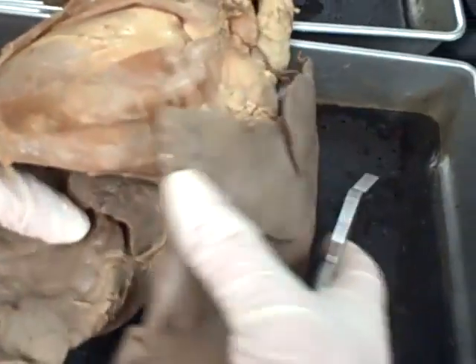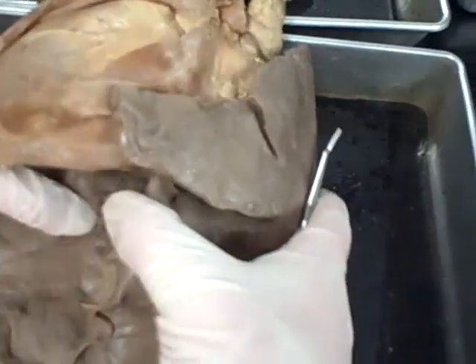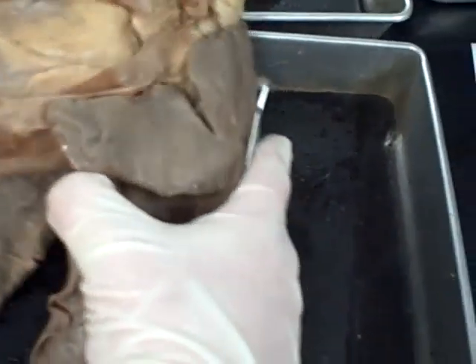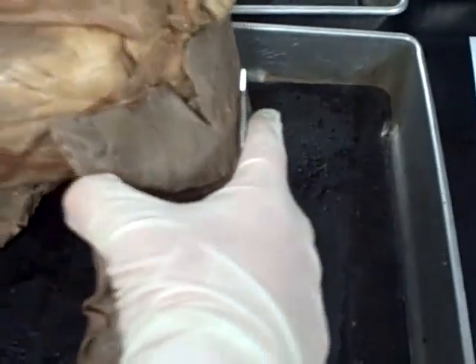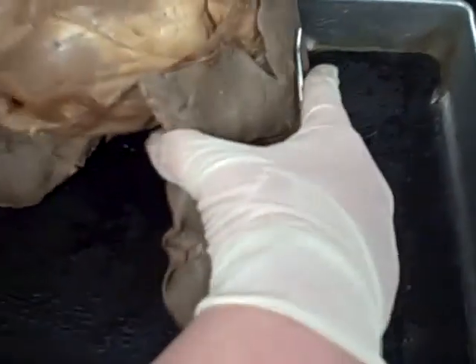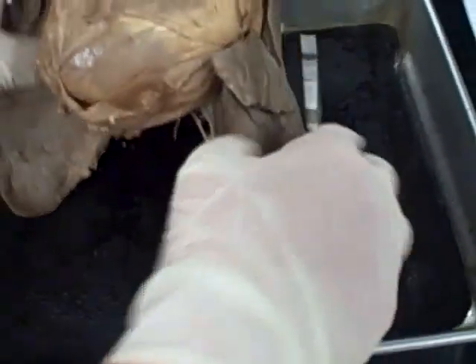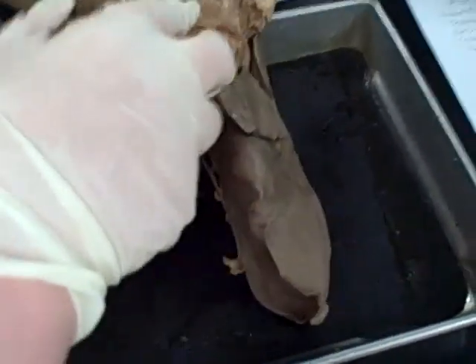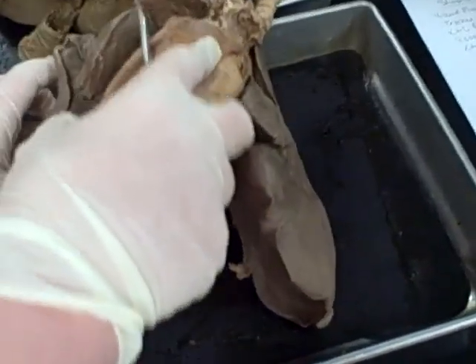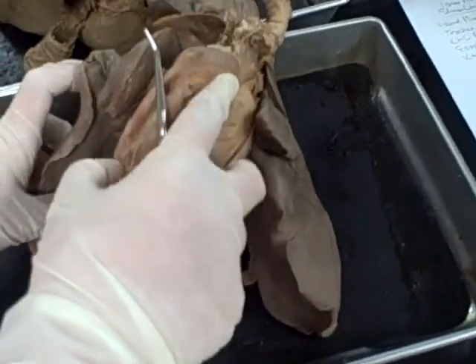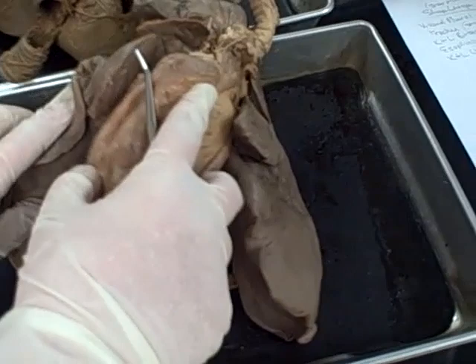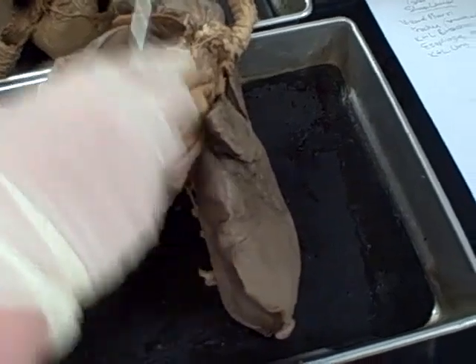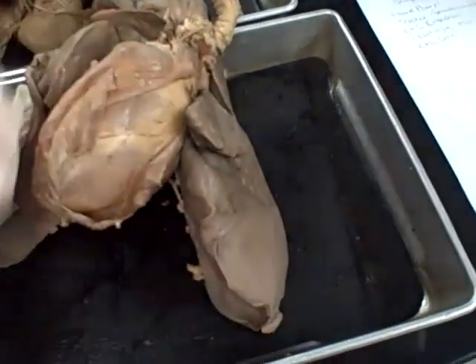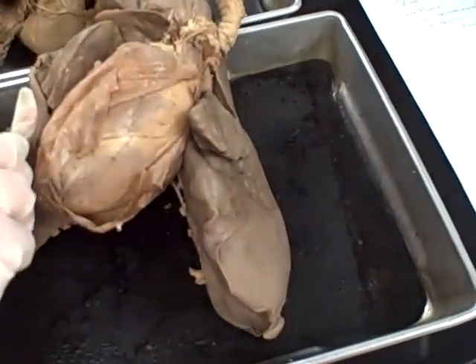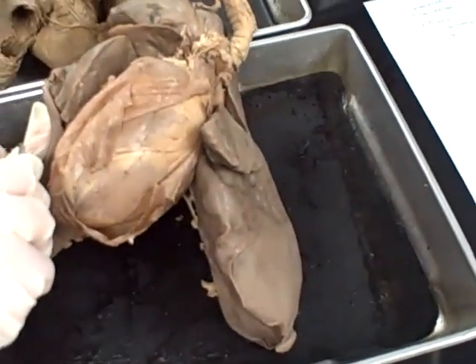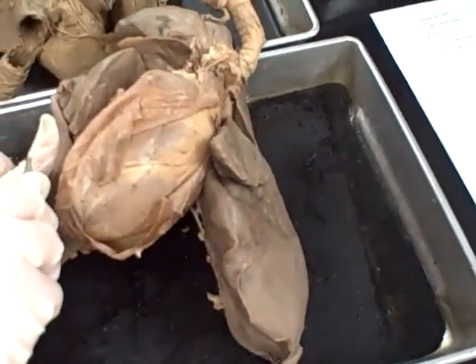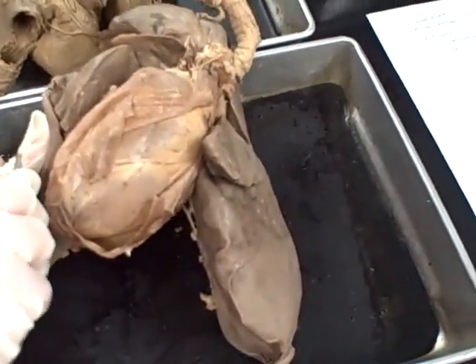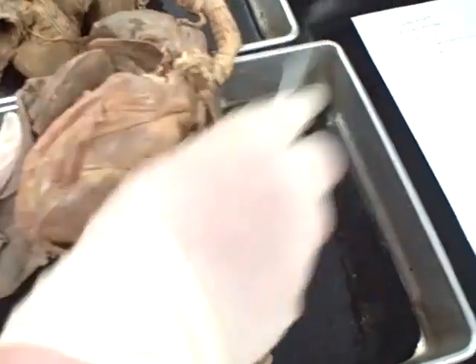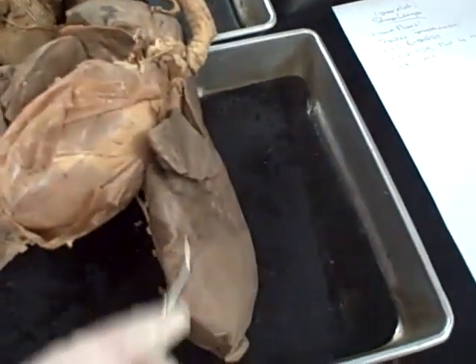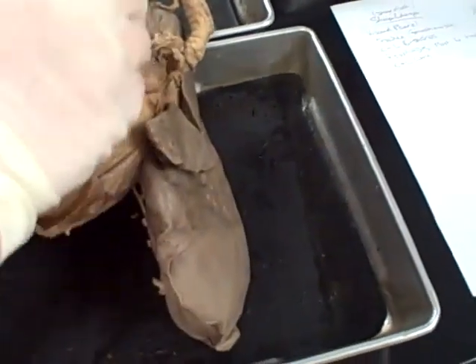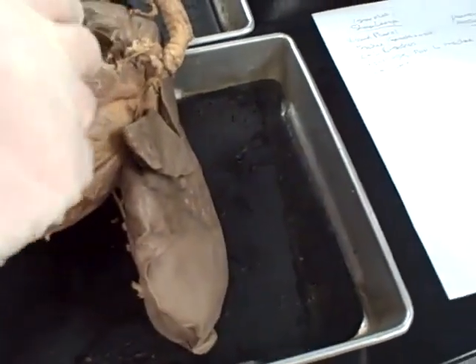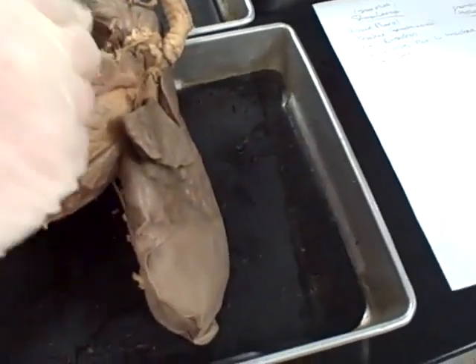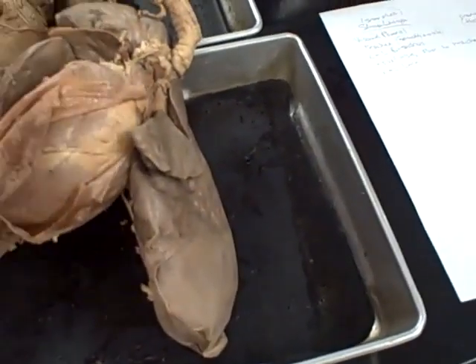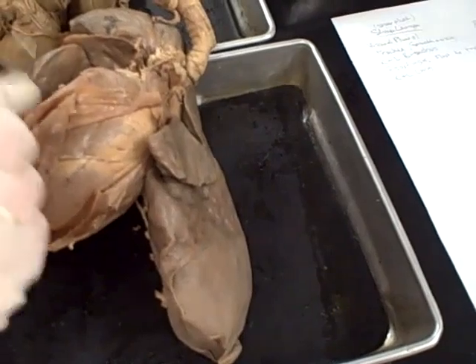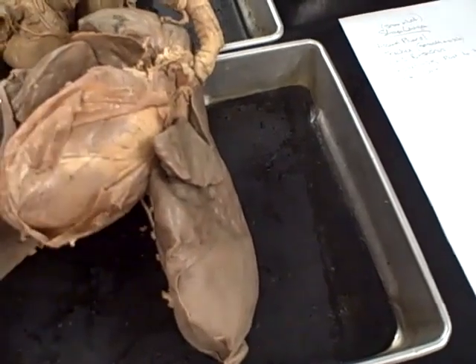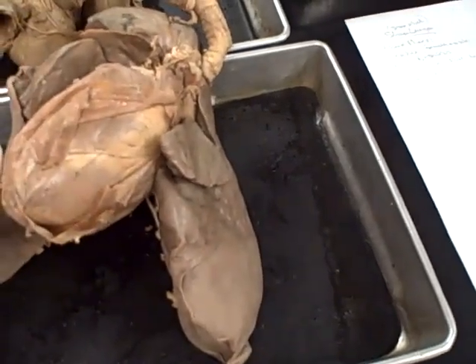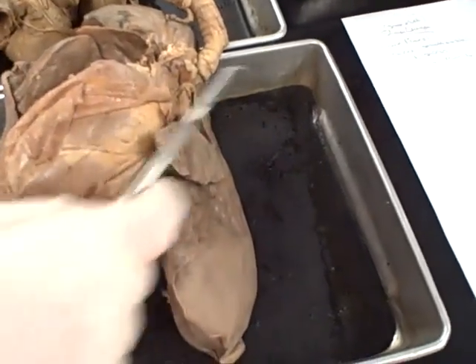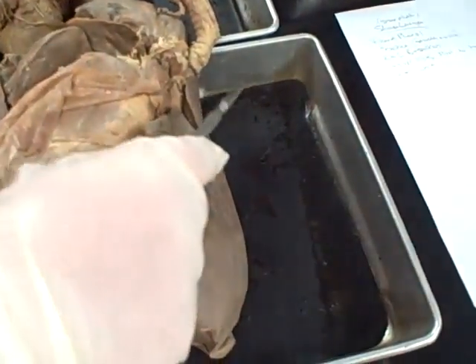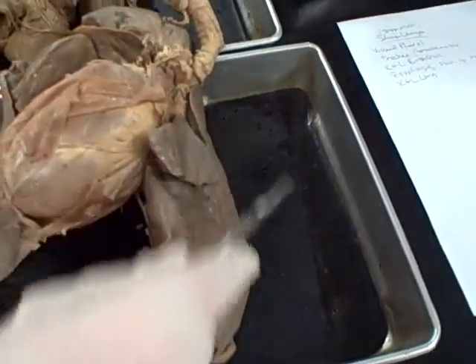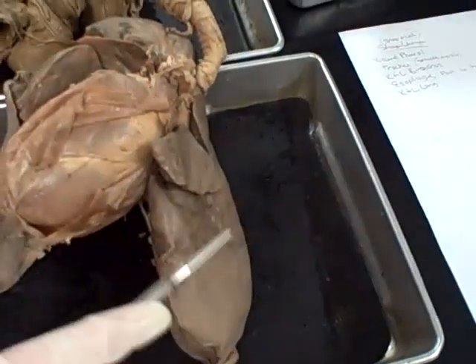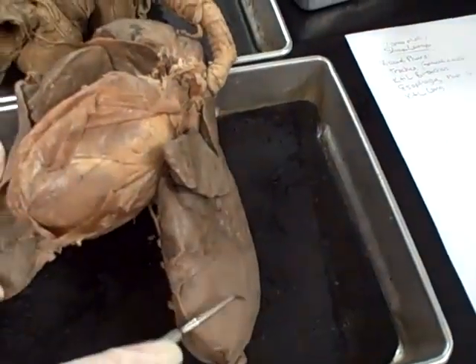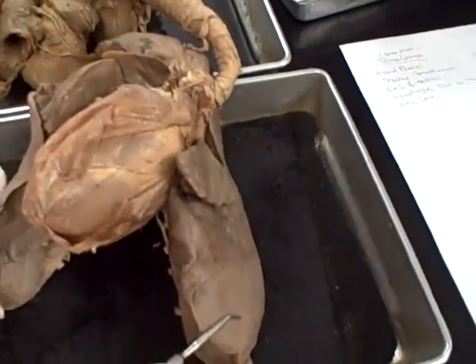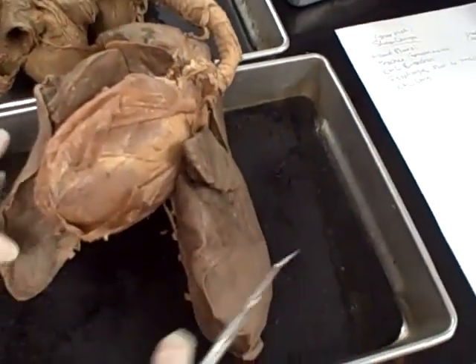These are the lungs. On humans there would be three lobes on this side and two lobes on this one, so you would have a superior, middle, and inferior on the right, and then a superior and inferior over here on the left.